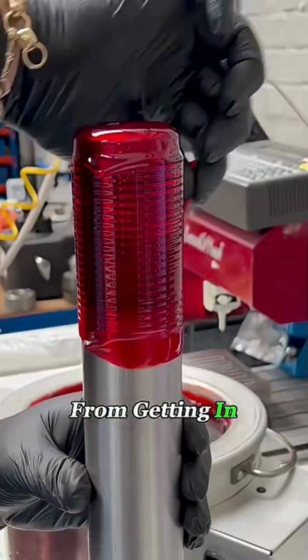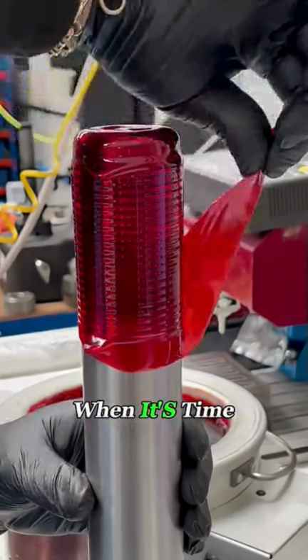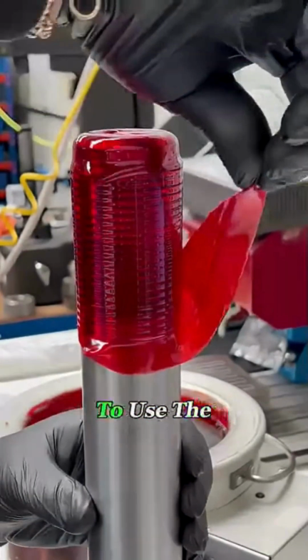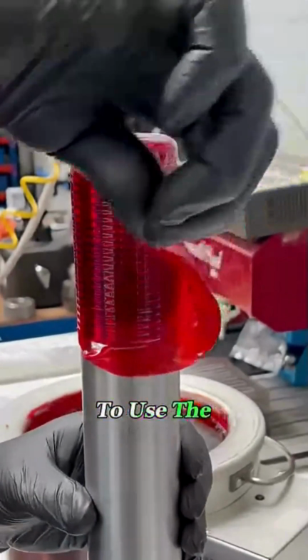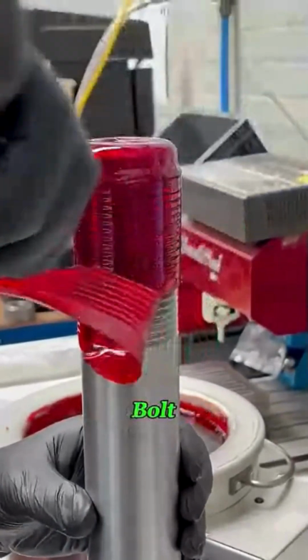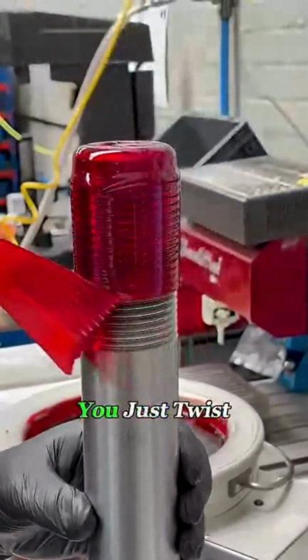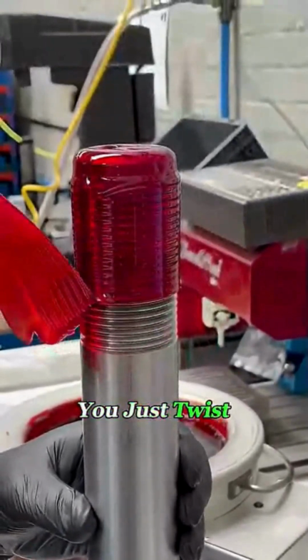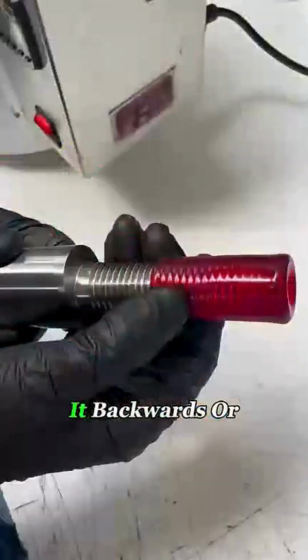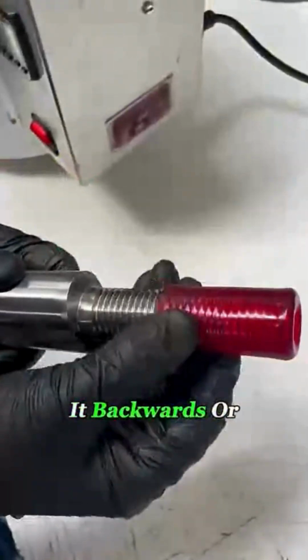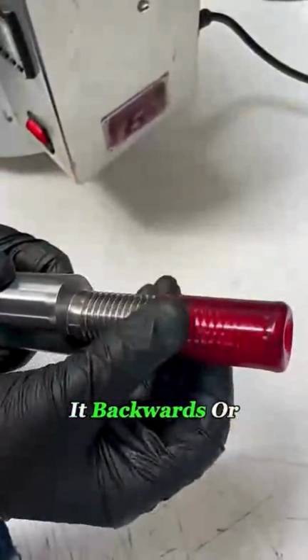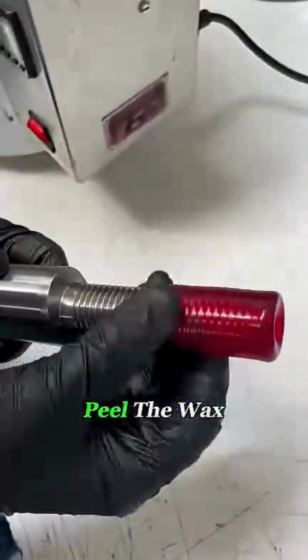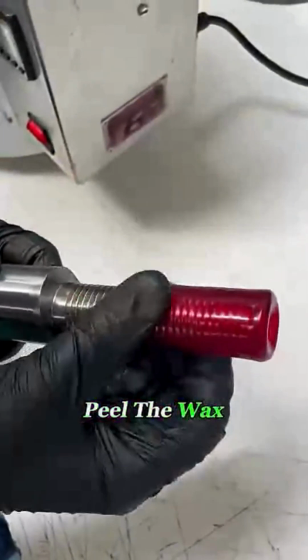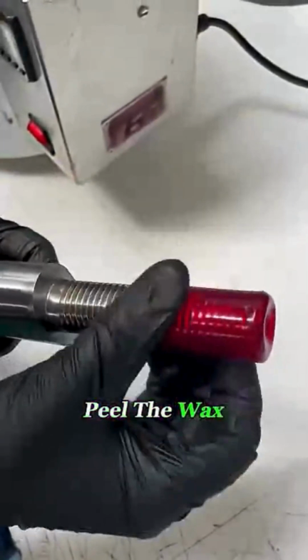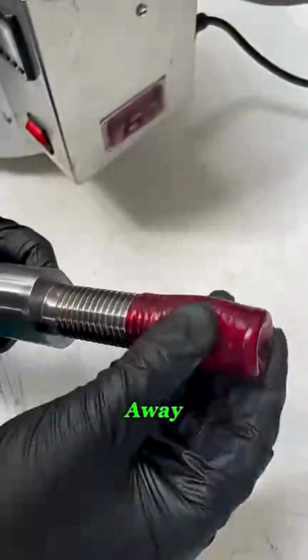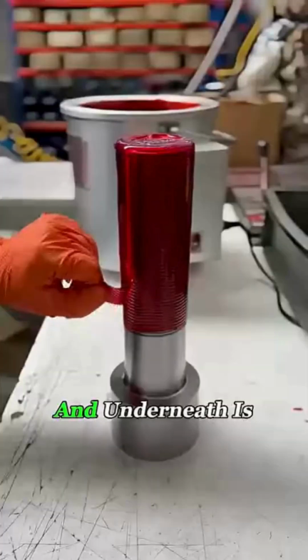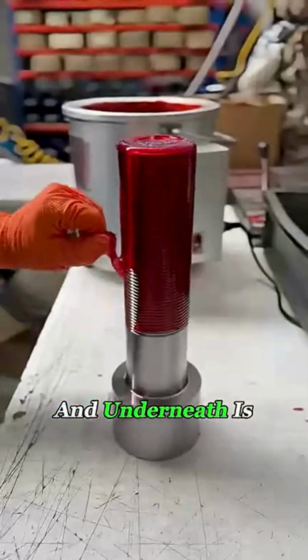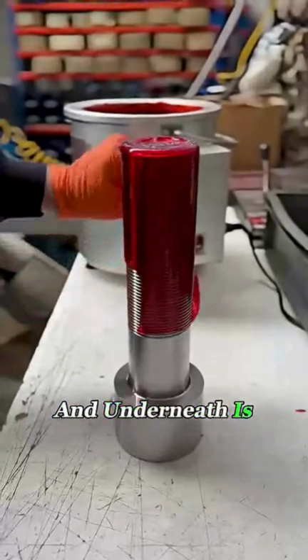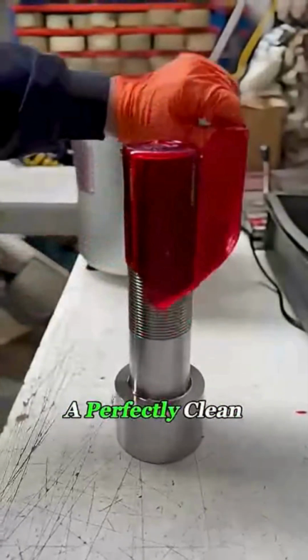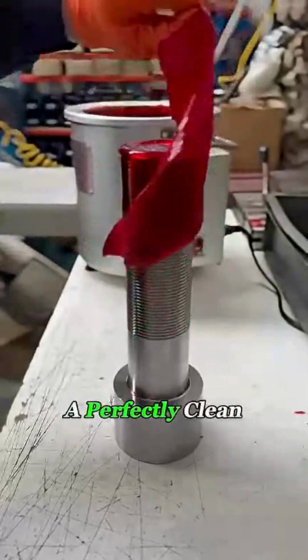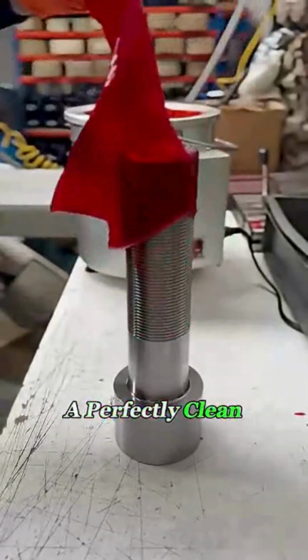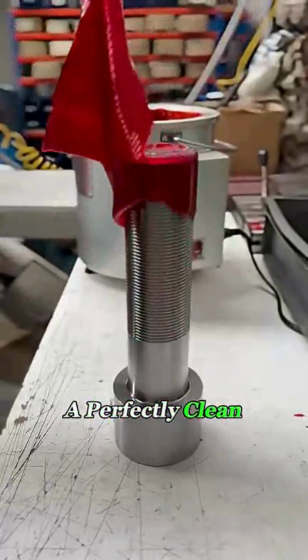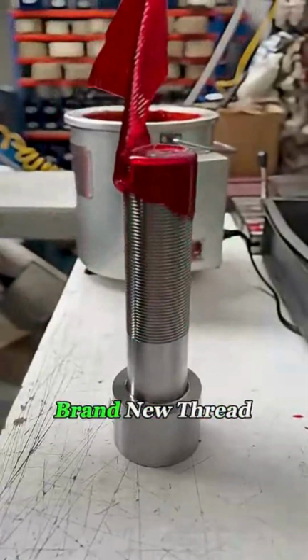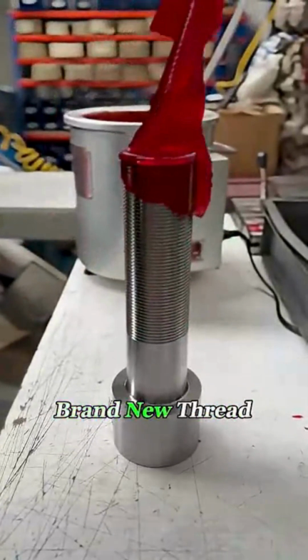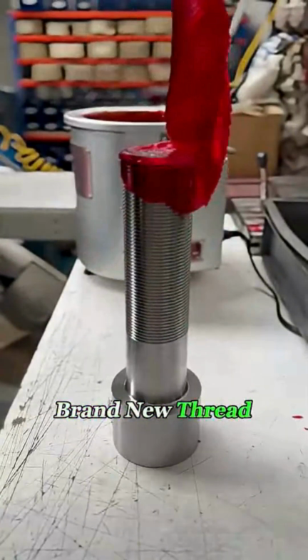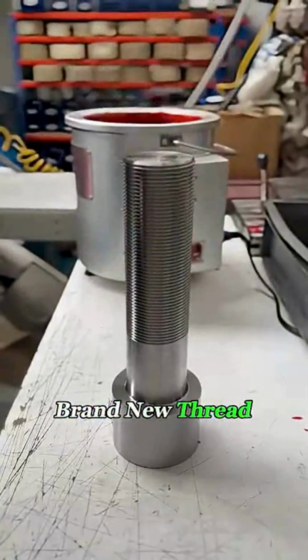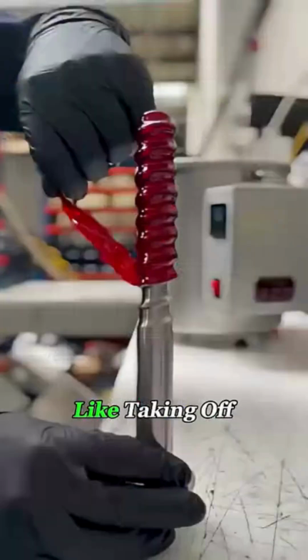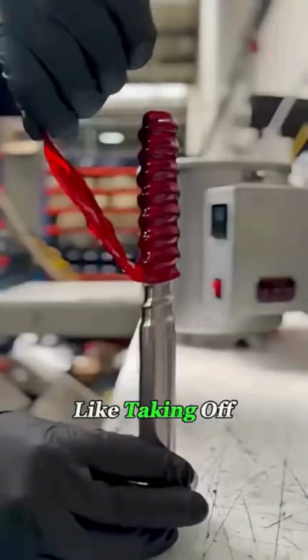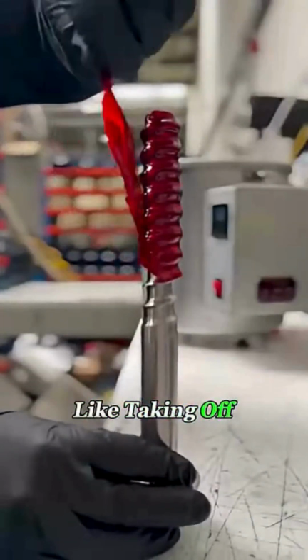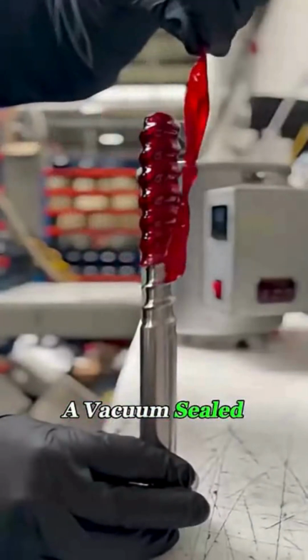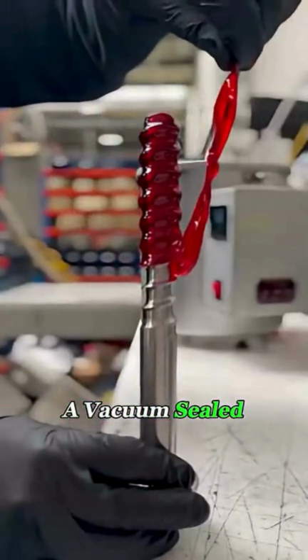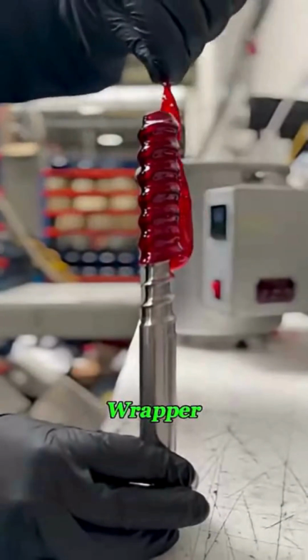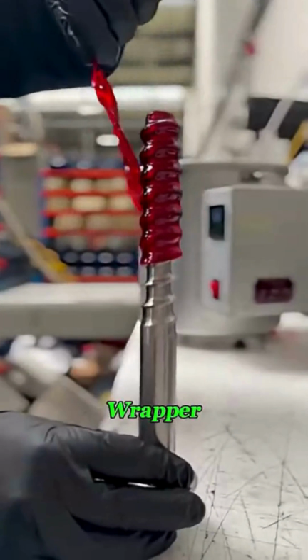When it's time to use the bolt, you just twist it backwards or peel the wax away, and underneath is a perfectly clean, brand new thread — like taking off a vacuum-sealed wrapper.